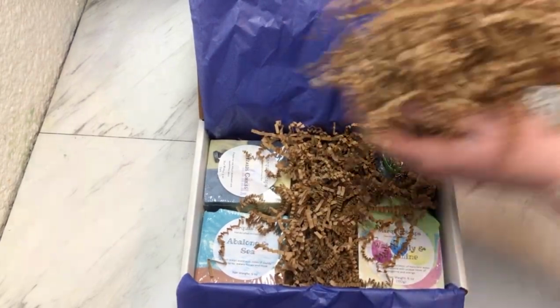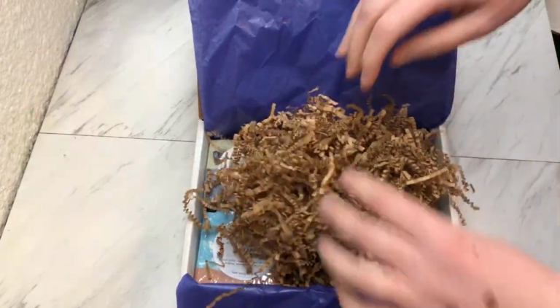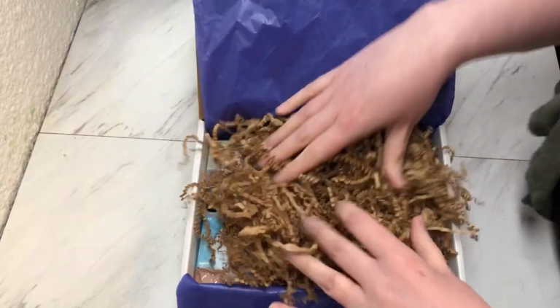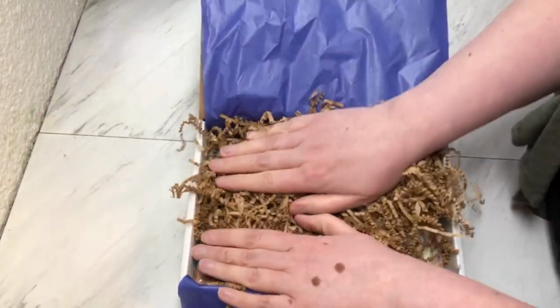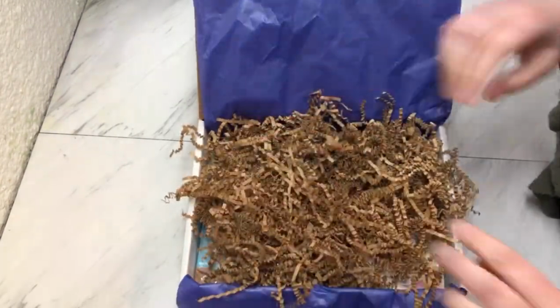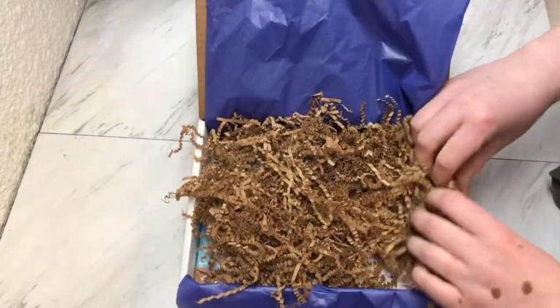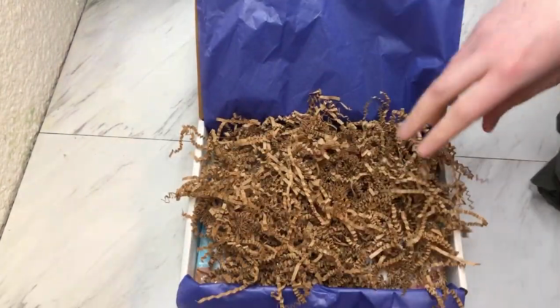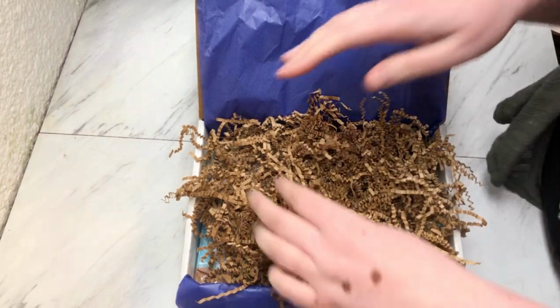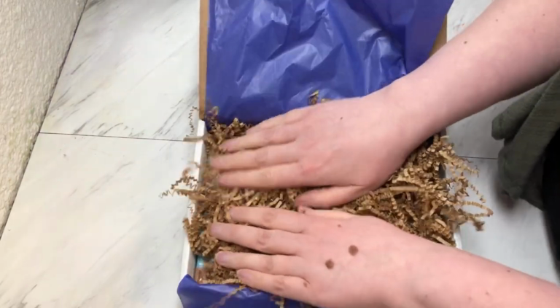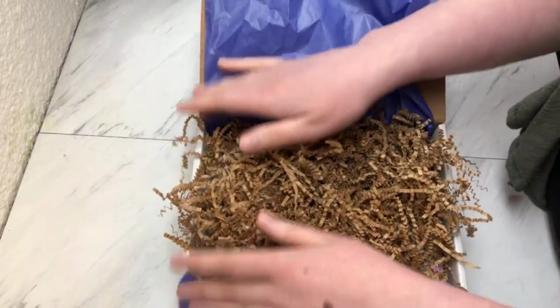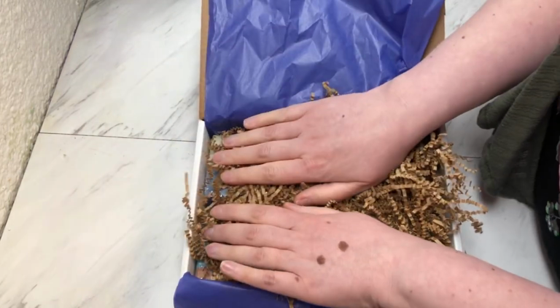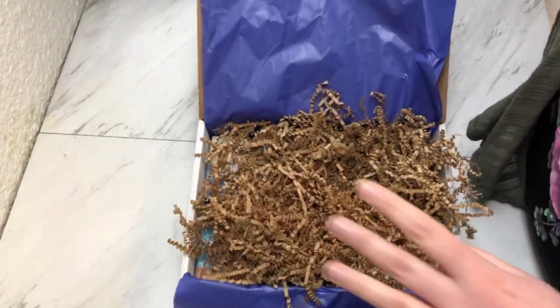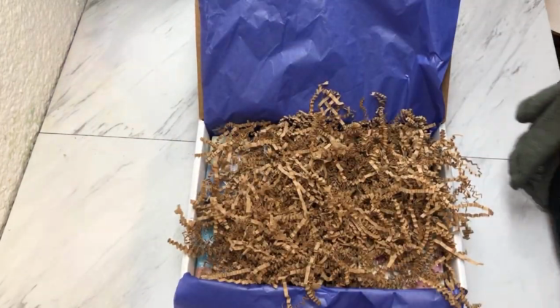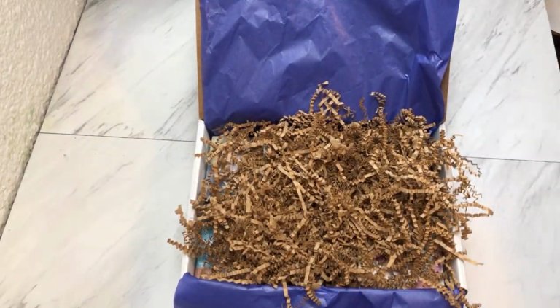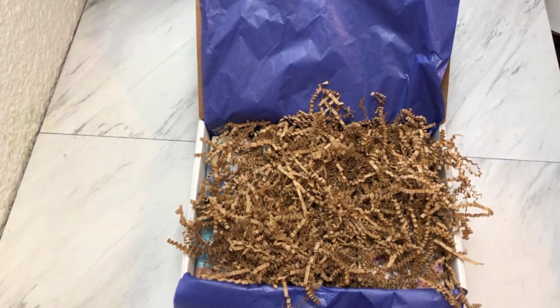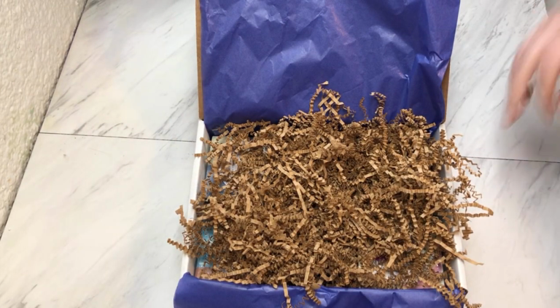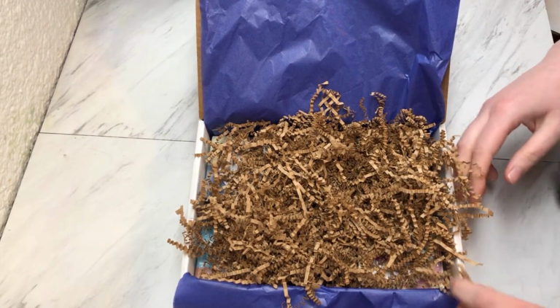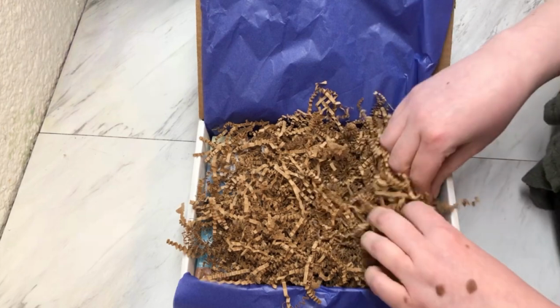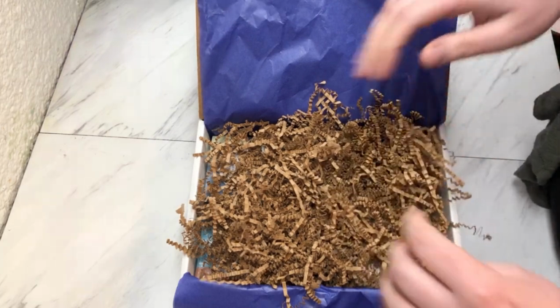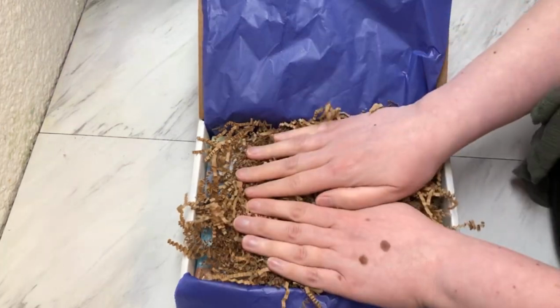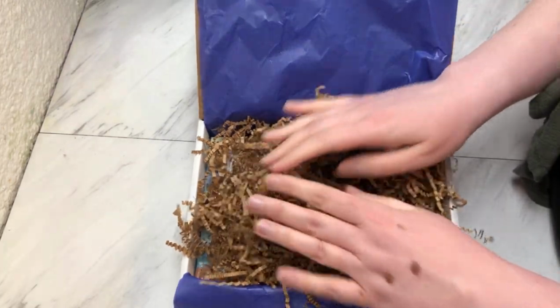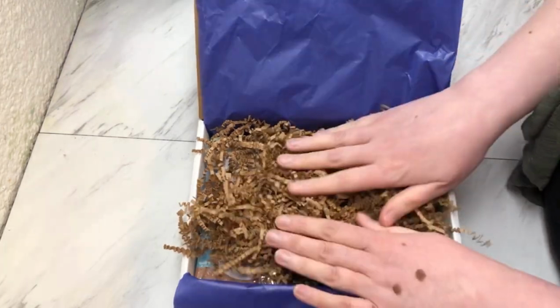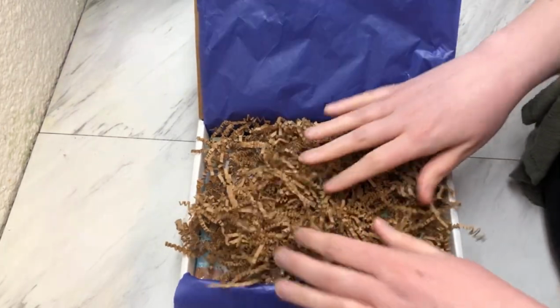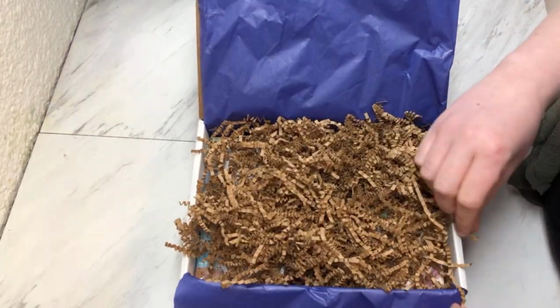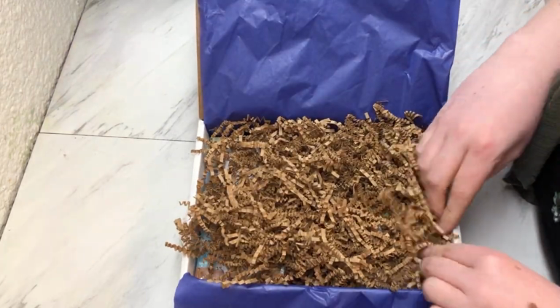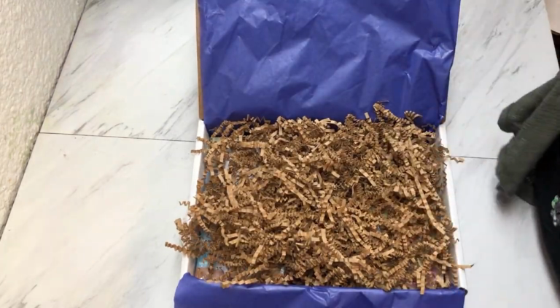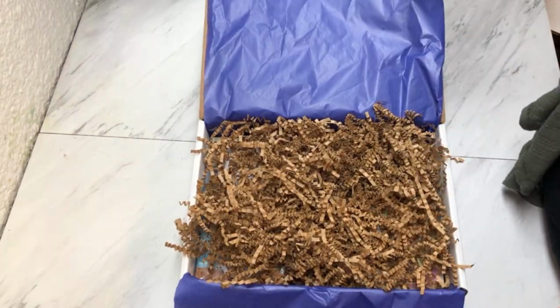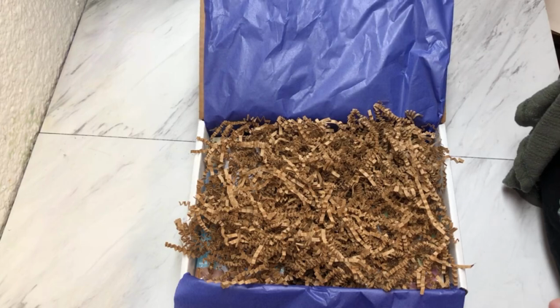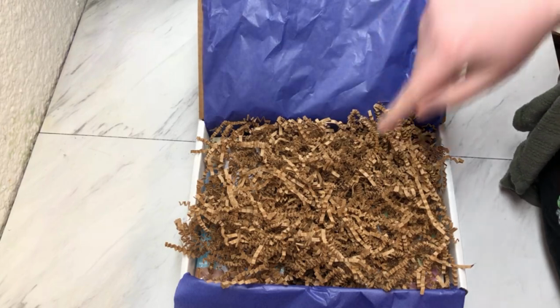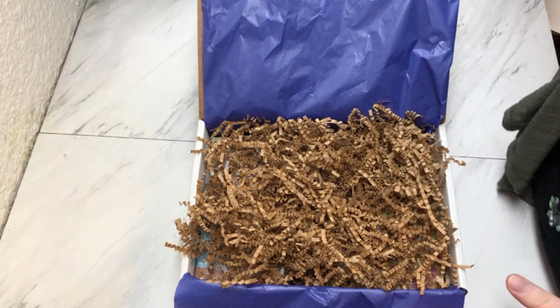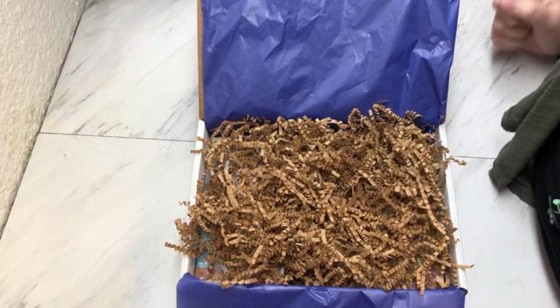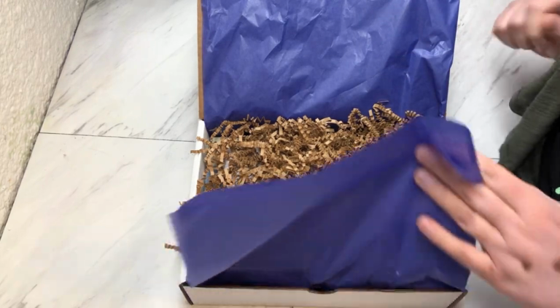We have to make sure everything is nice and safe on its way to its new home. My boxes I get from Uline — the sizes and links are in the description box below. Tissue paper is from eBay, and crinkle paper is from Uline.